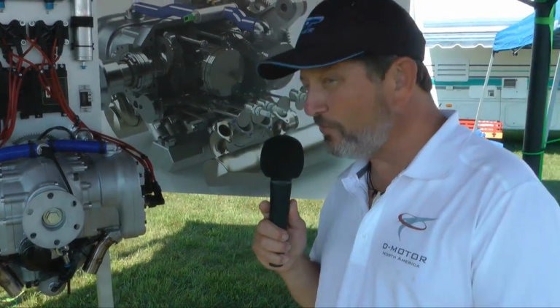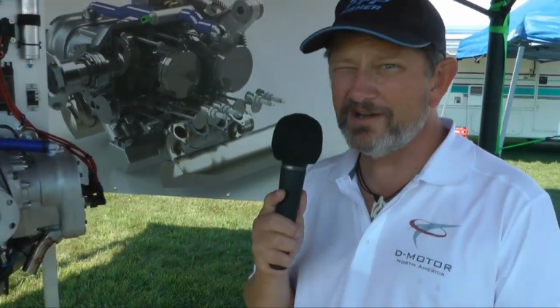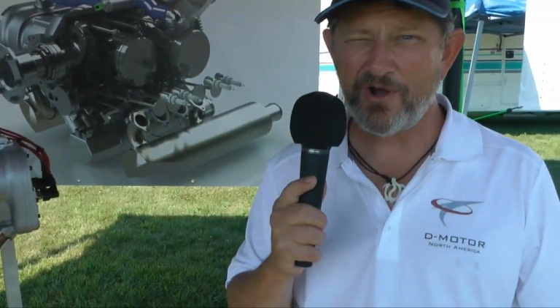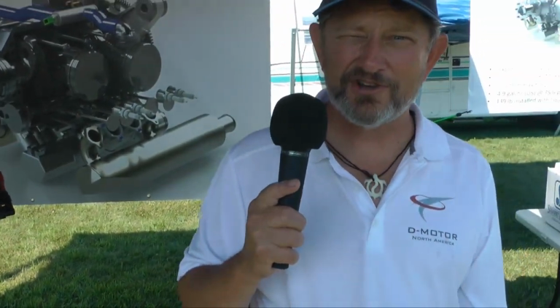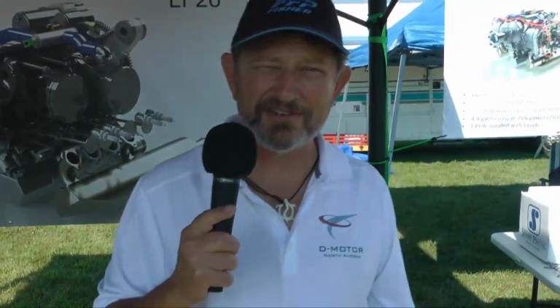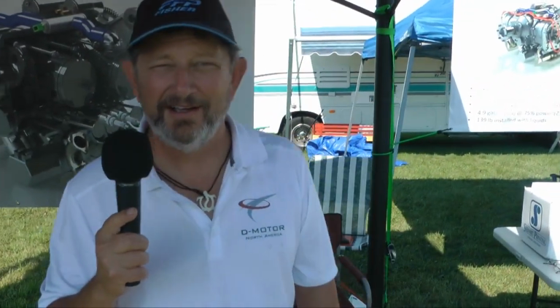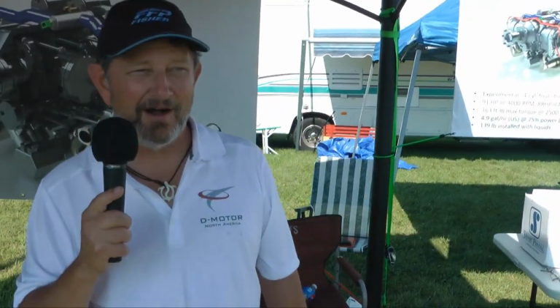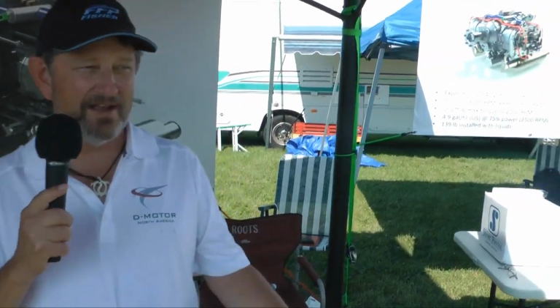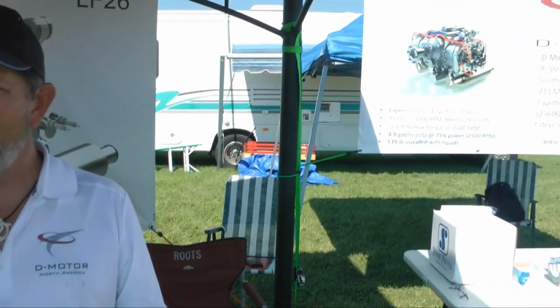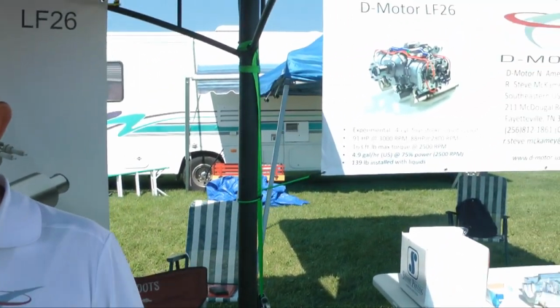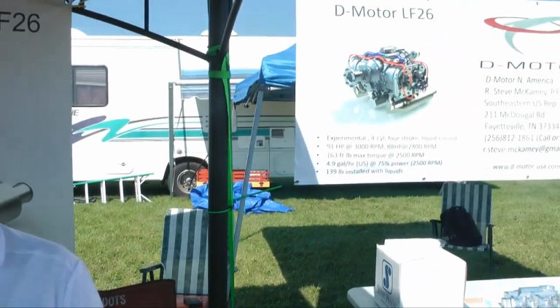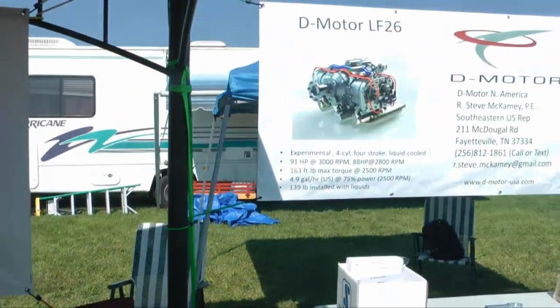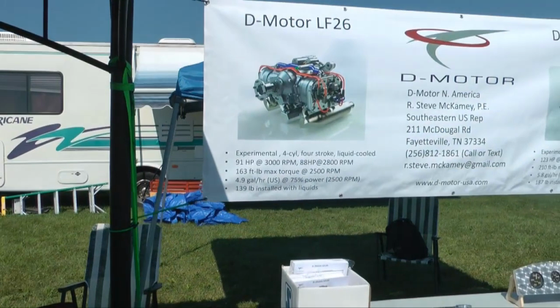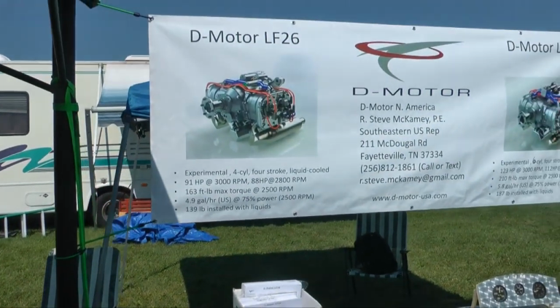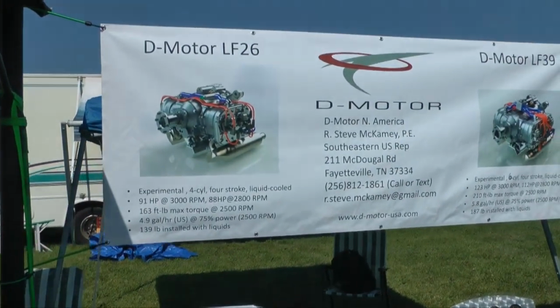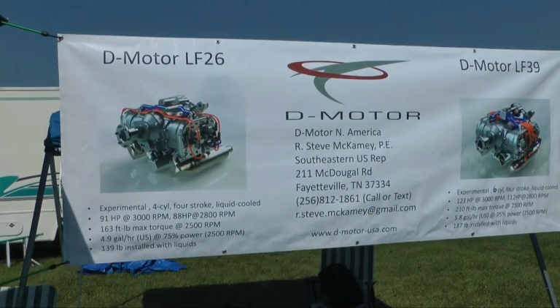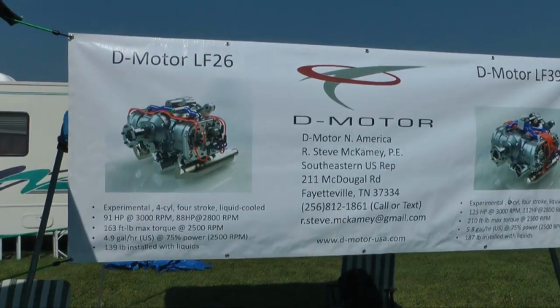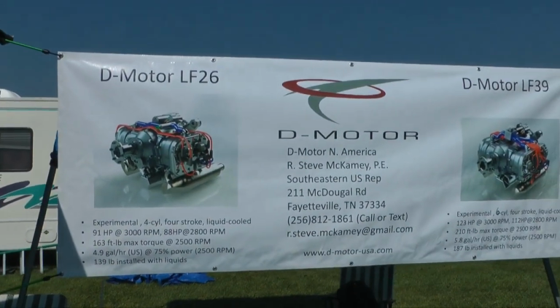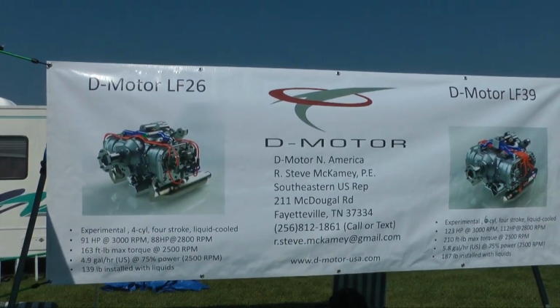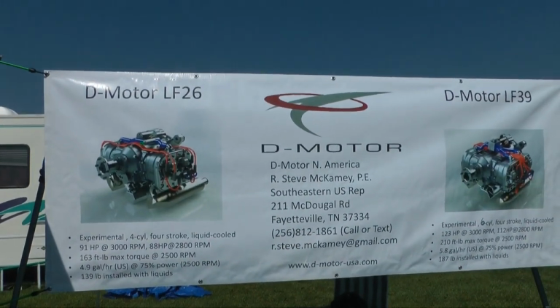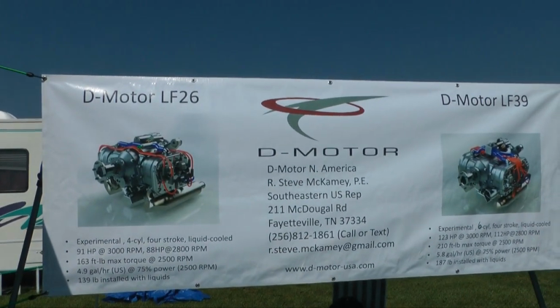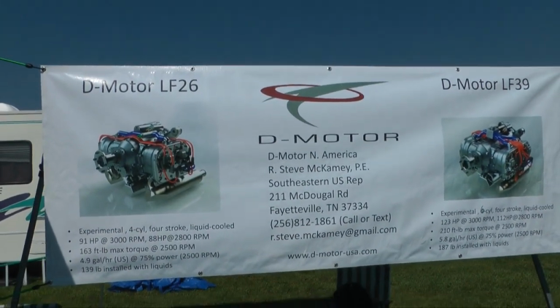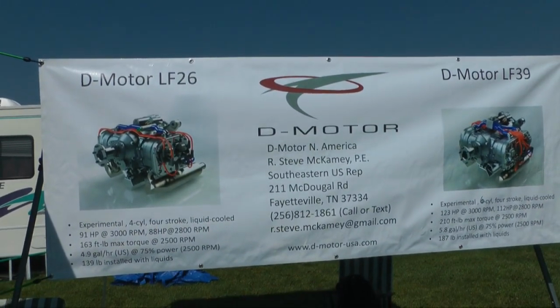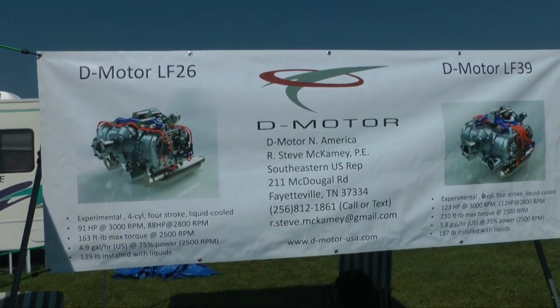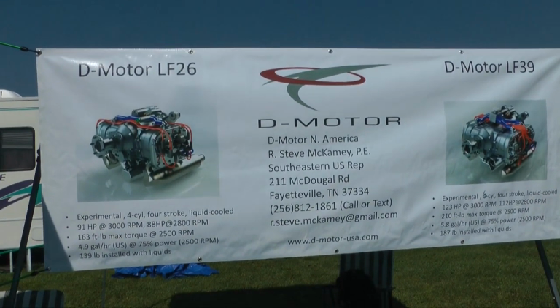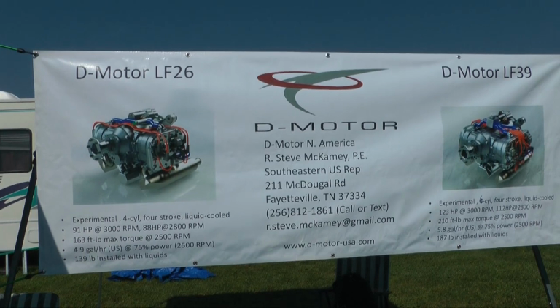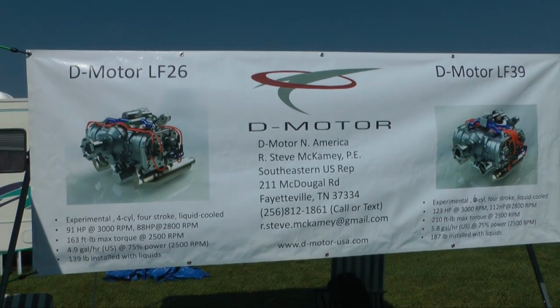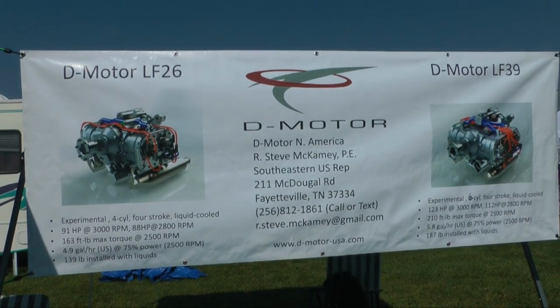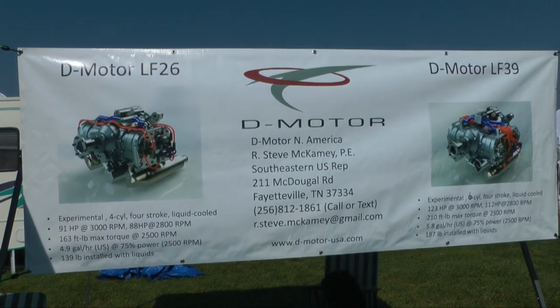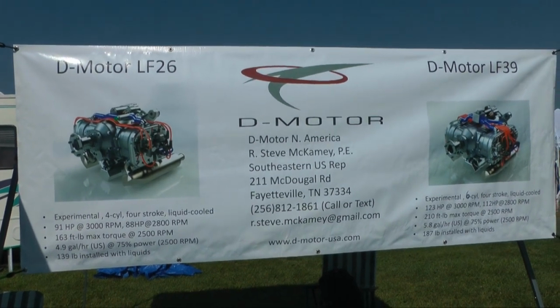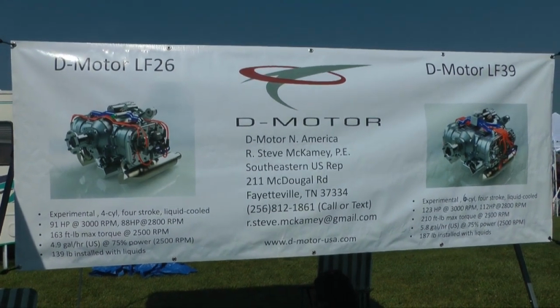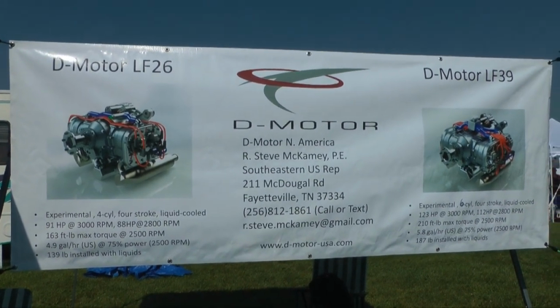We're here at the show in Oshkosh, we'll be here all week in booth 639. We invite everybody to come out and chat with us — we are taking orders this week.